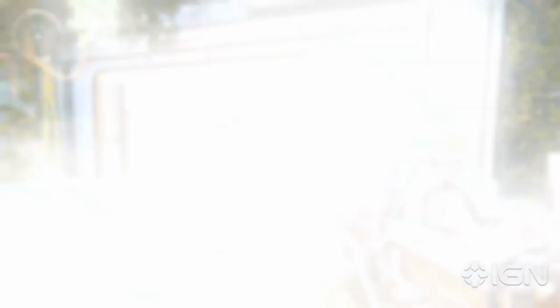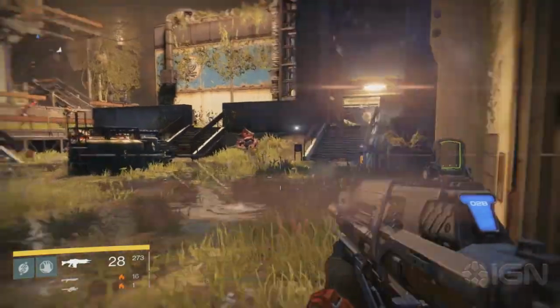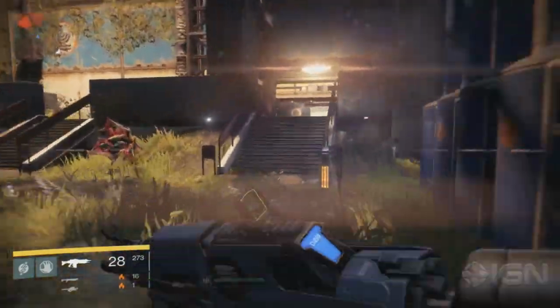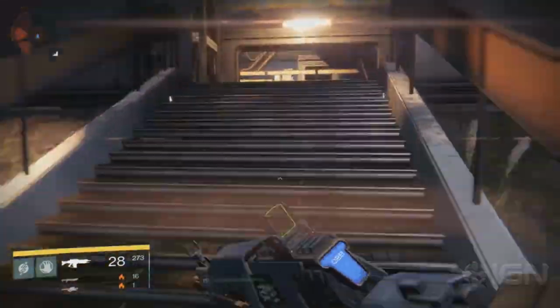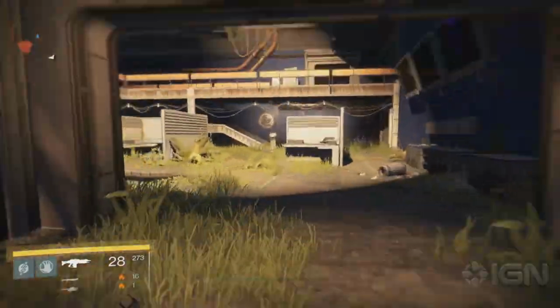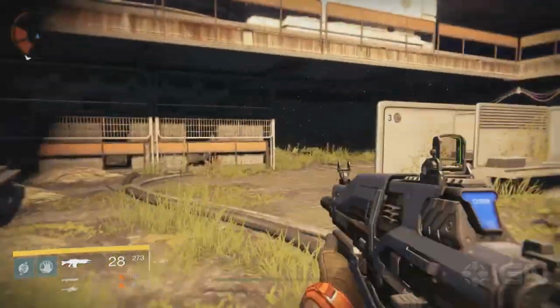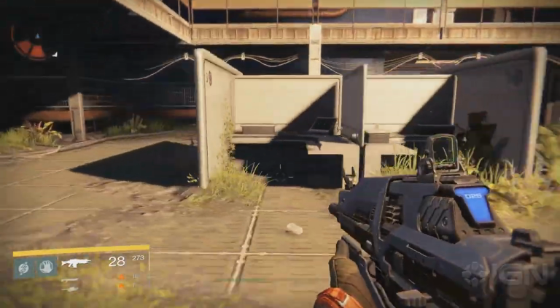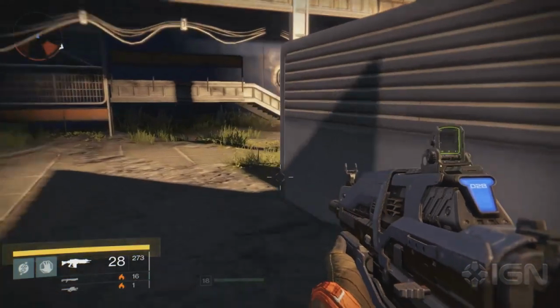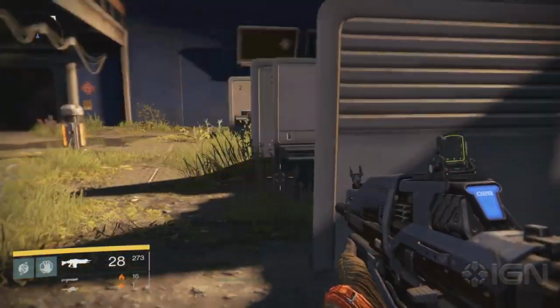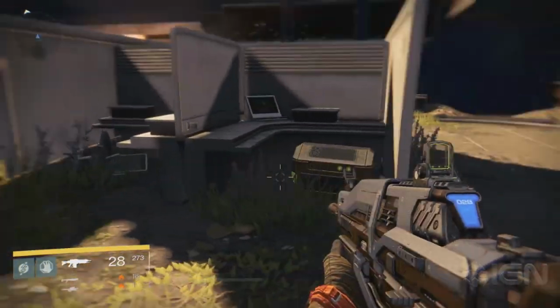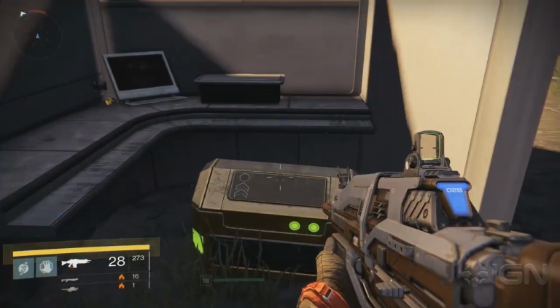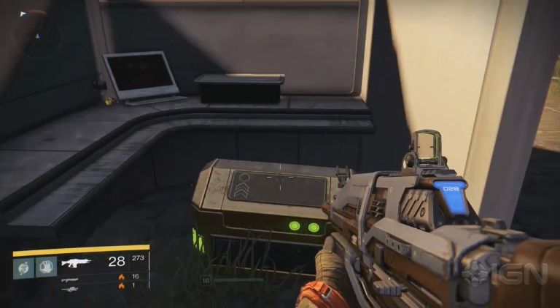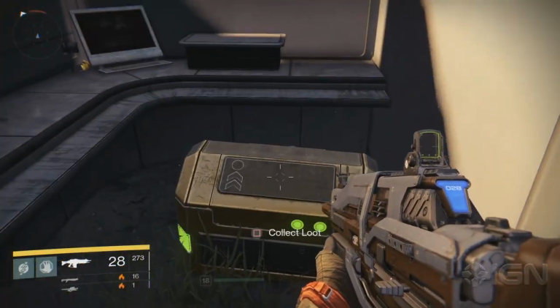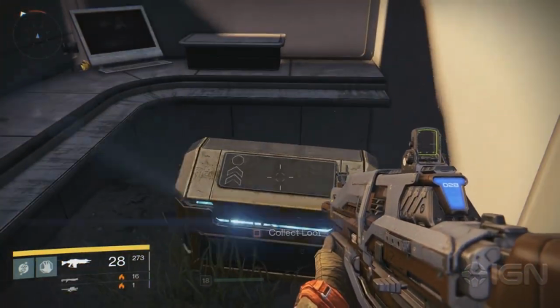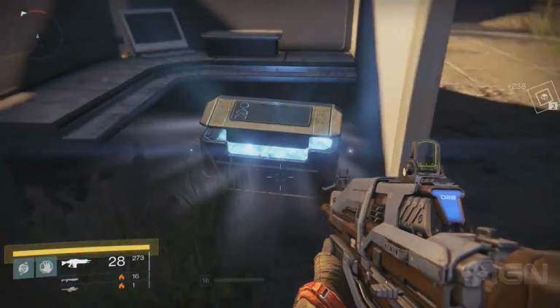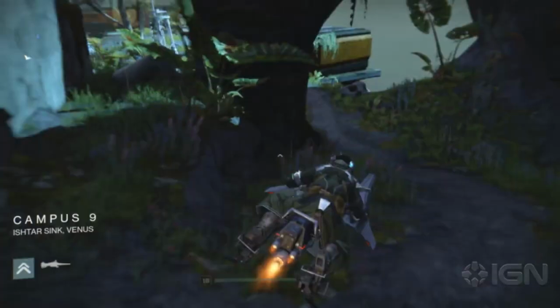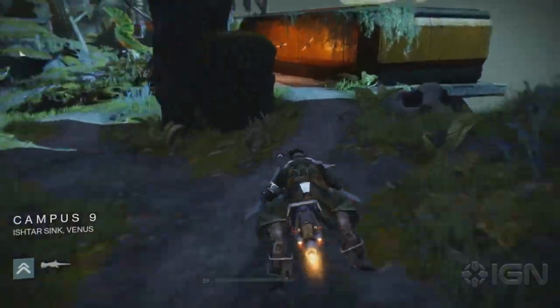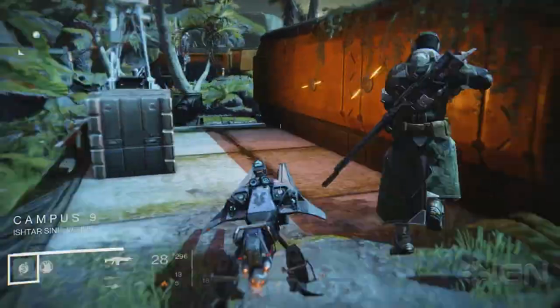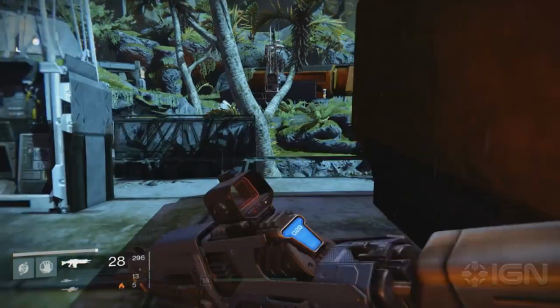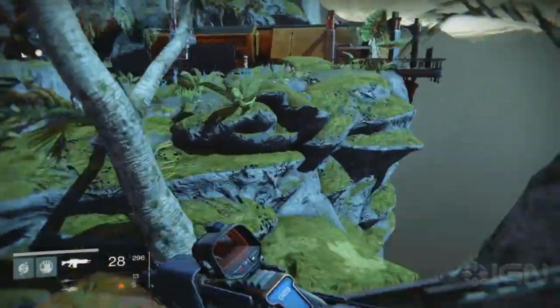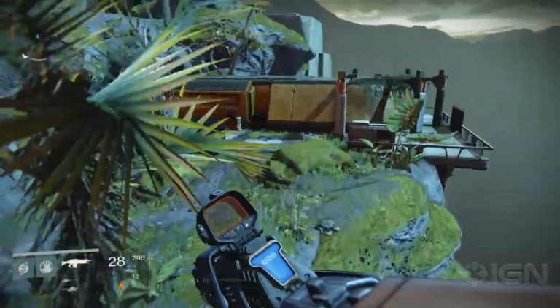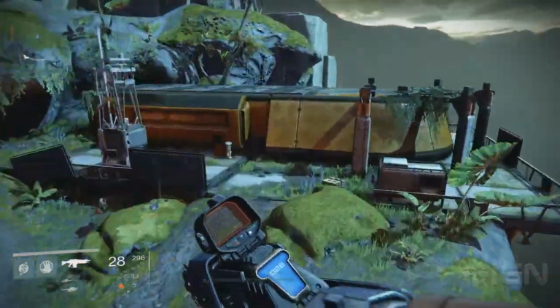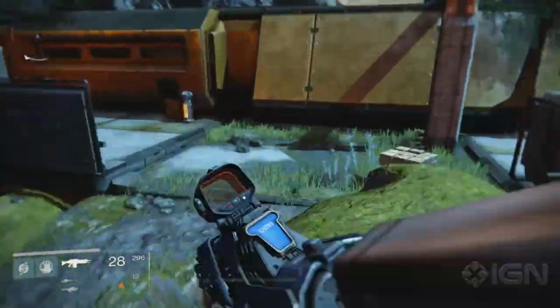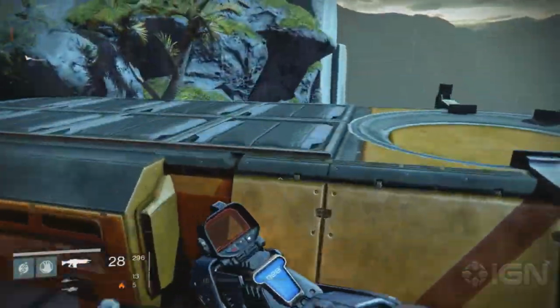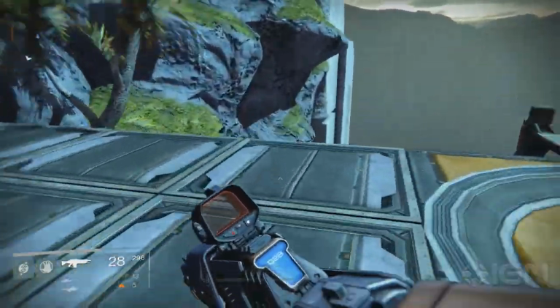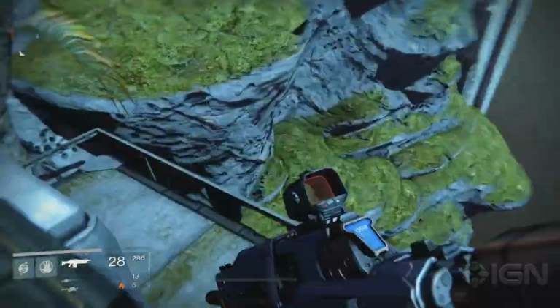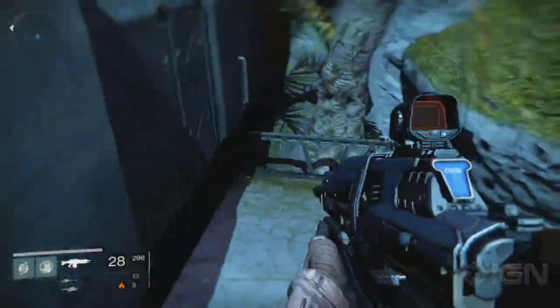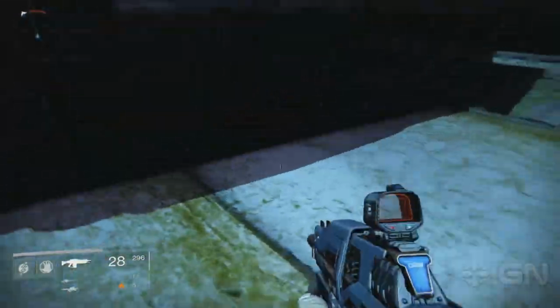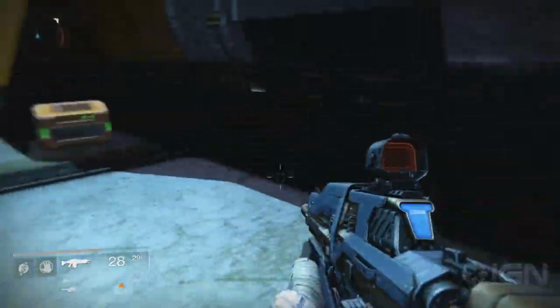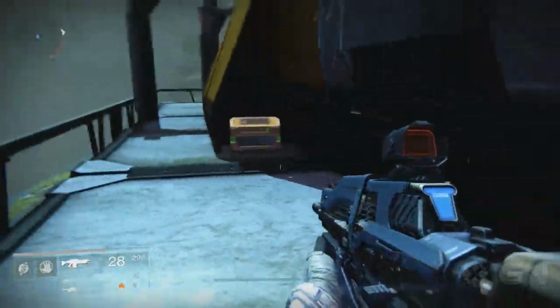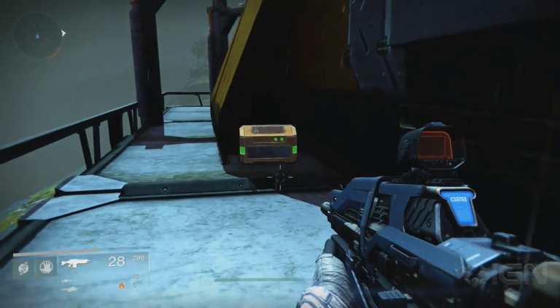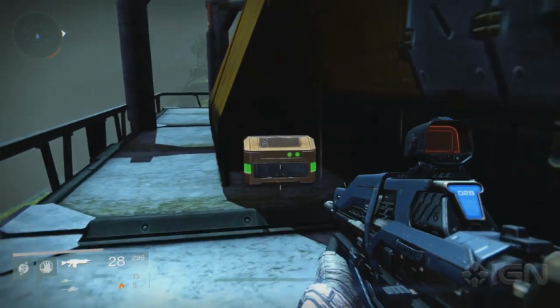In the N-Gen Branch, you can find a small office on the right filled with cubicles. Look in them and you'll find the next chest. In the Campus Nine area, you'll see a large waterfall. In the bunker furthest away from it, on the other side, you'll find a chest tucked away in the corner.